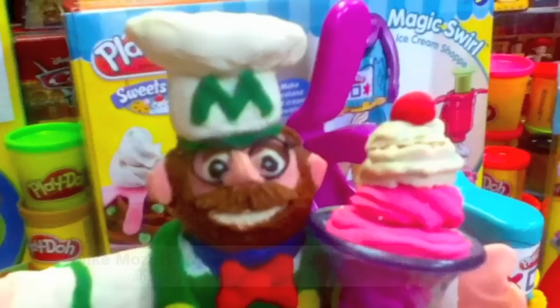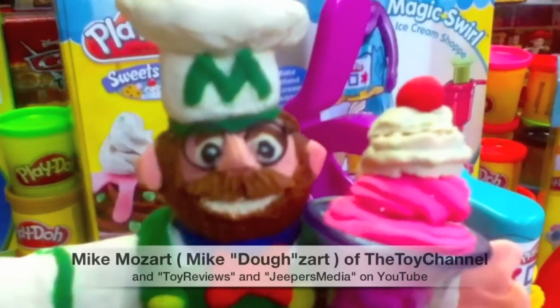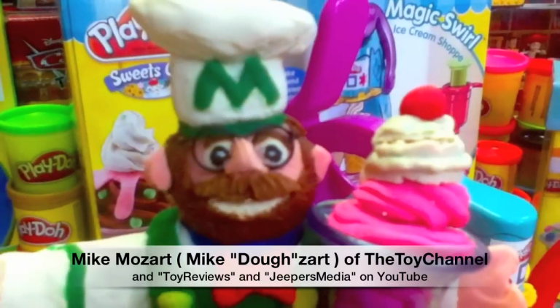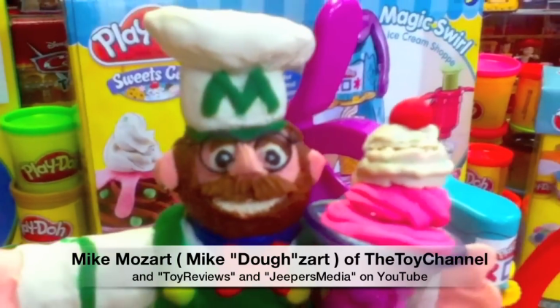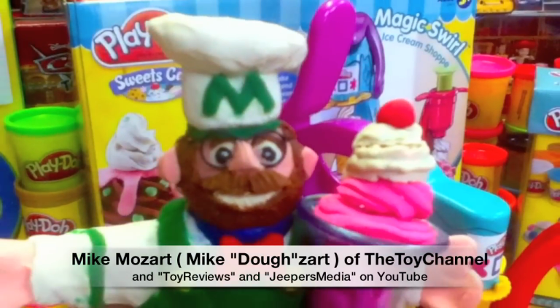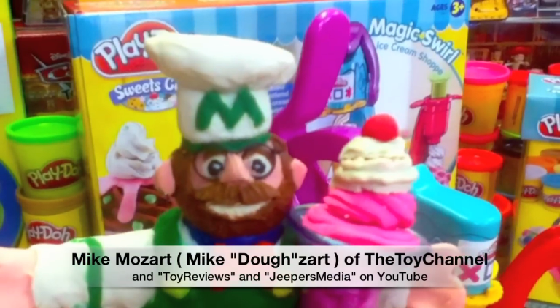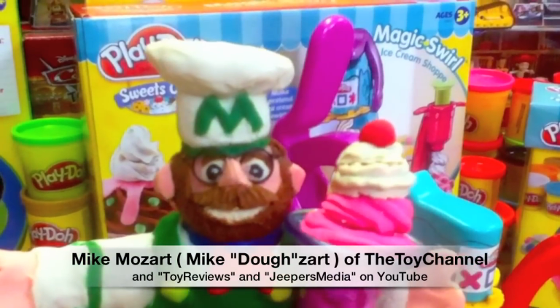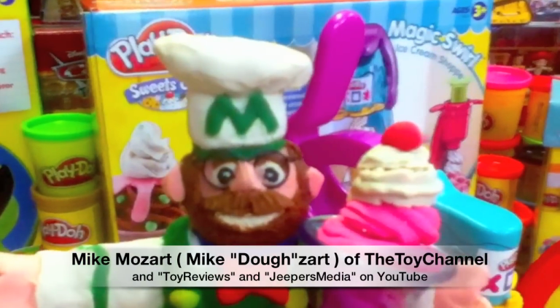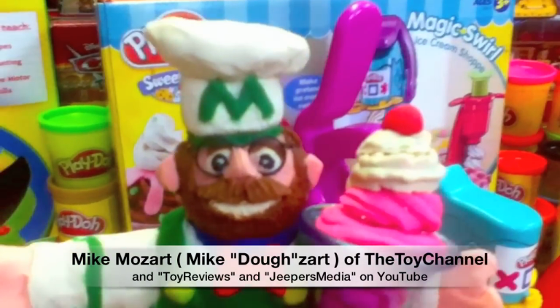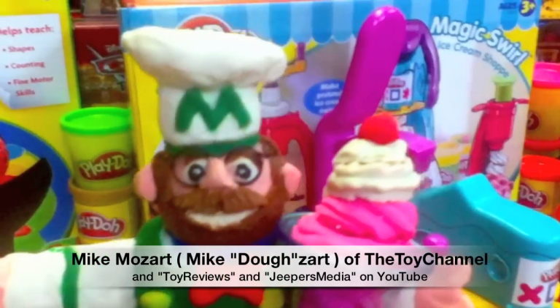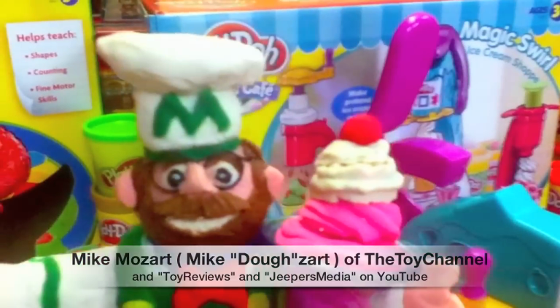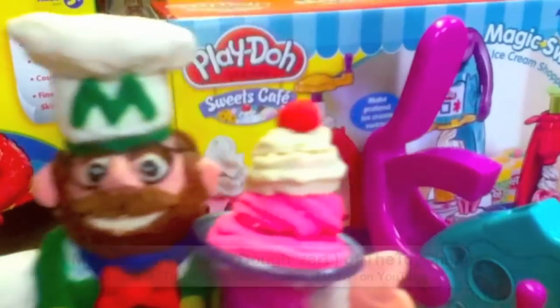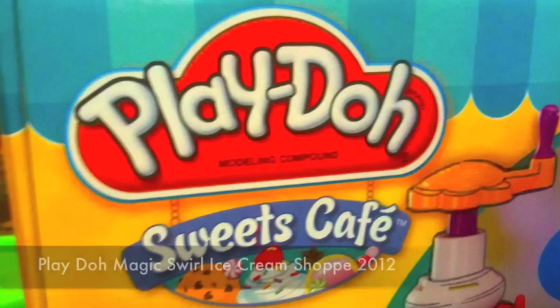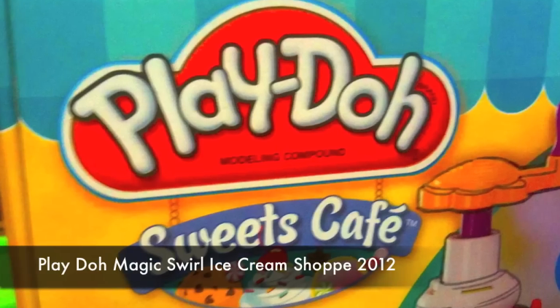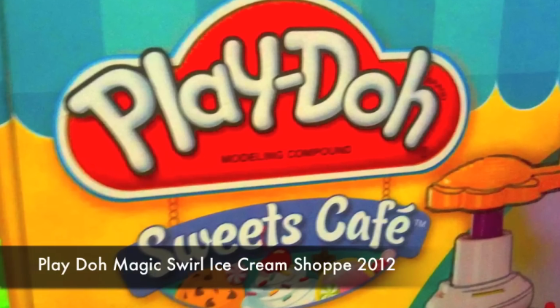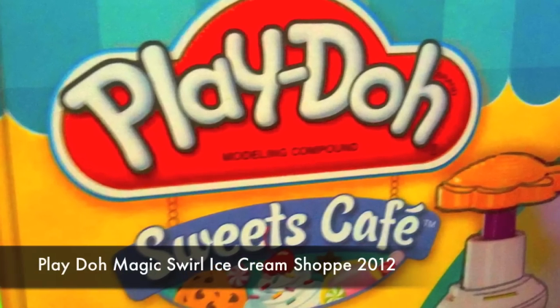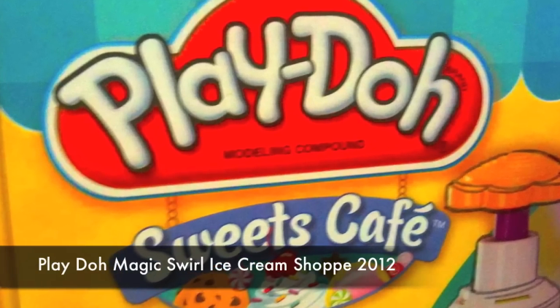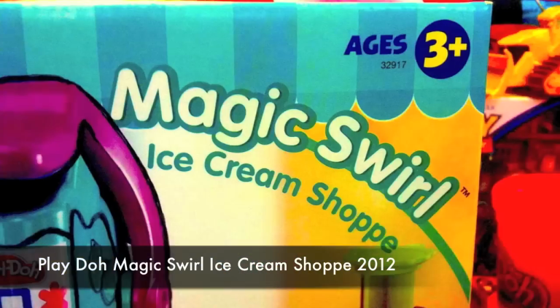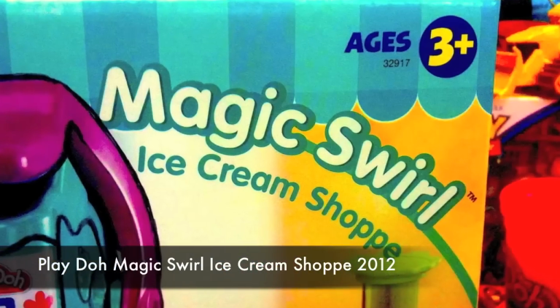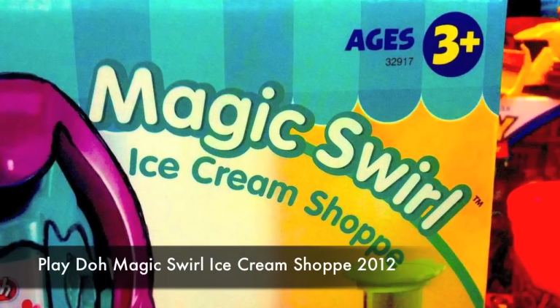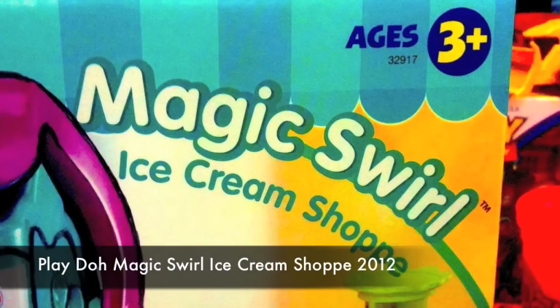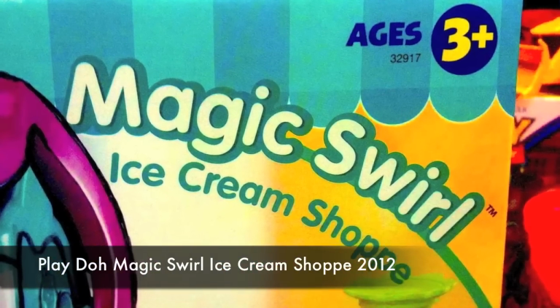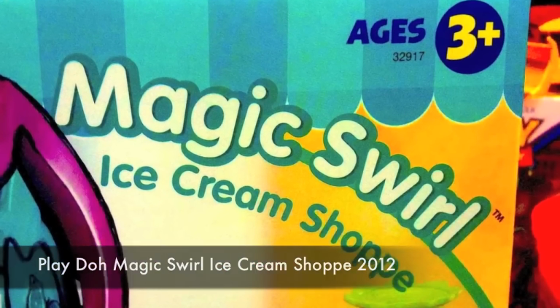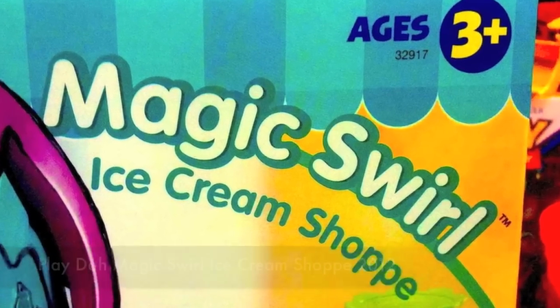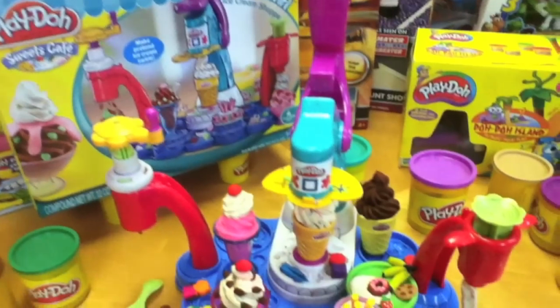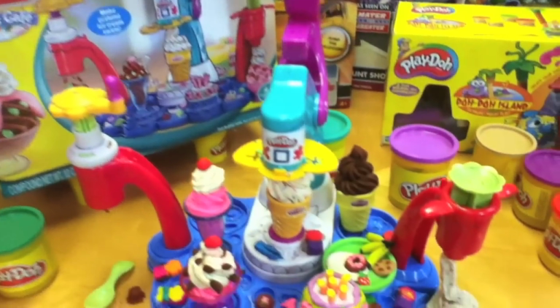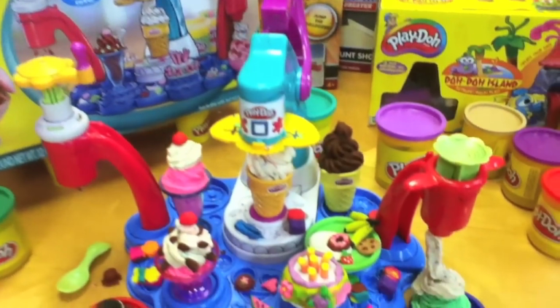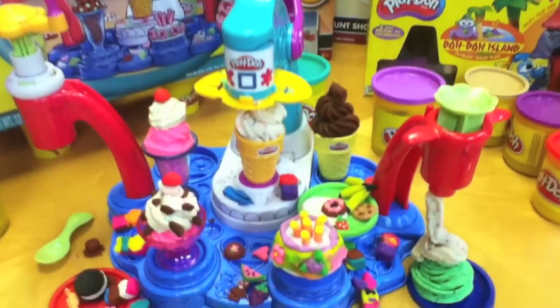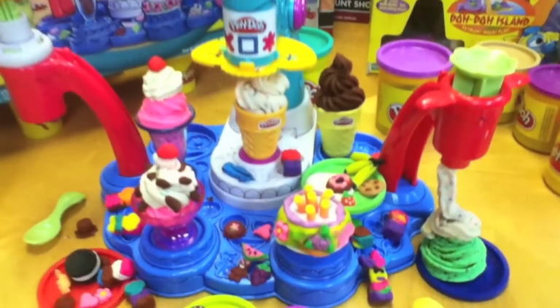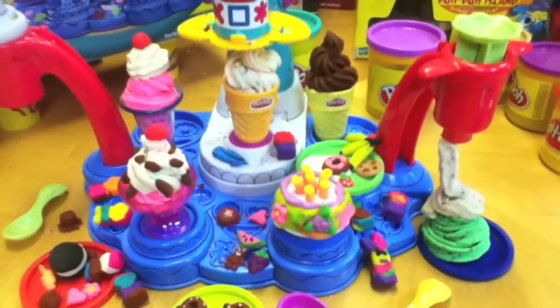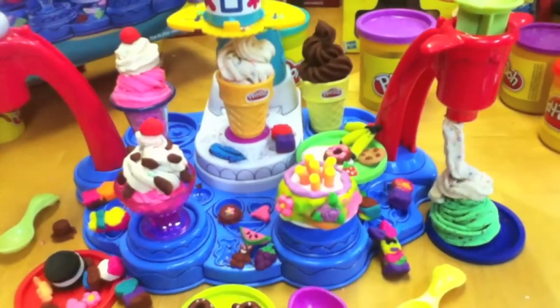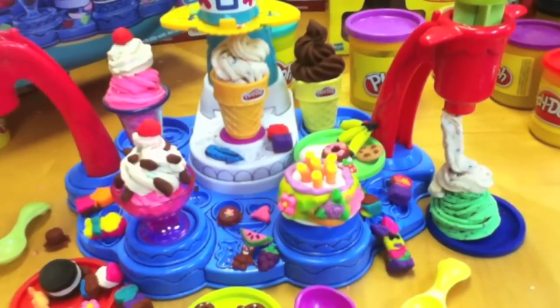This is Mike Mozart of the Toy Channel and Jeepers Media on YouTube with the amazing Play-Doh Sweet Treats Cafe Magic Swirl Ice Cream Shop — hours of pretend ice cream and treat making fun.